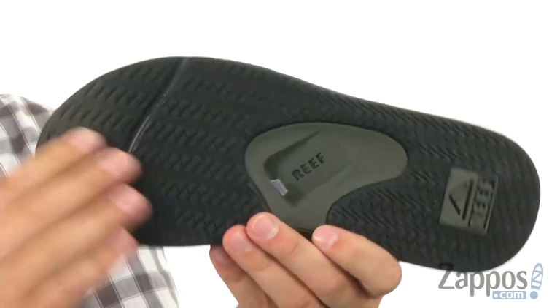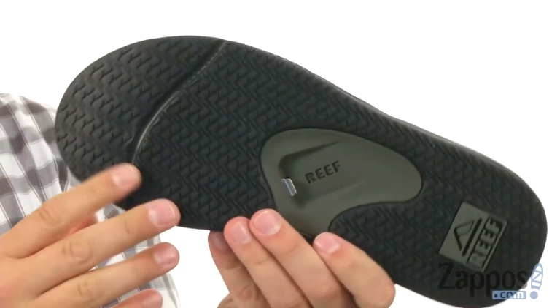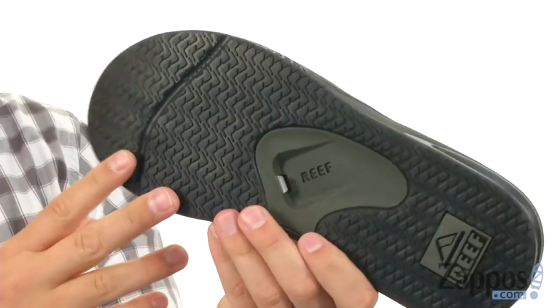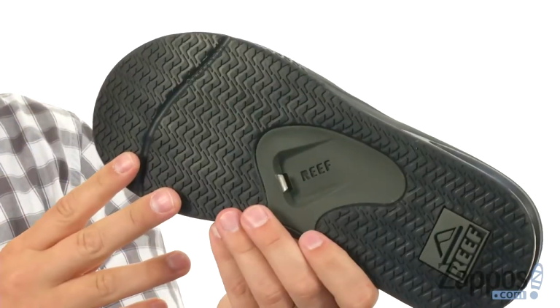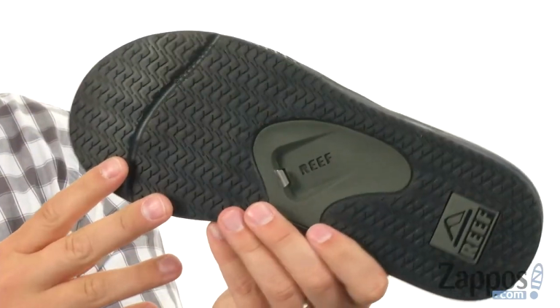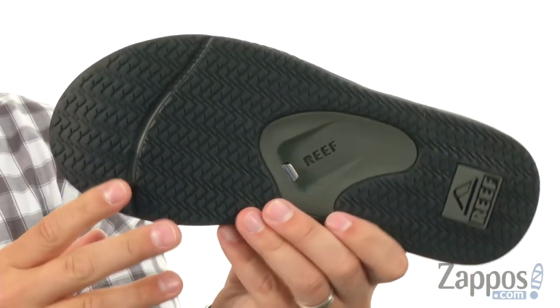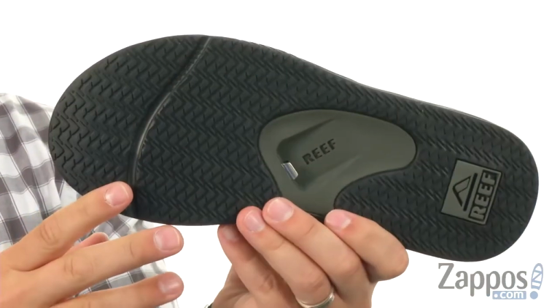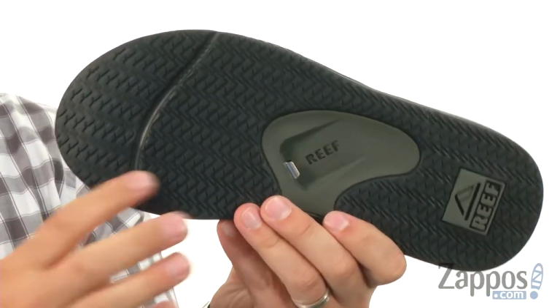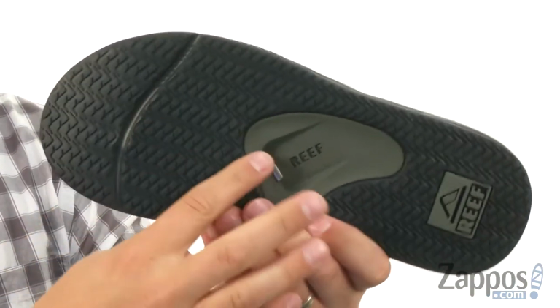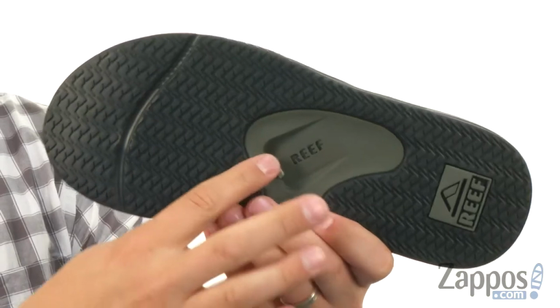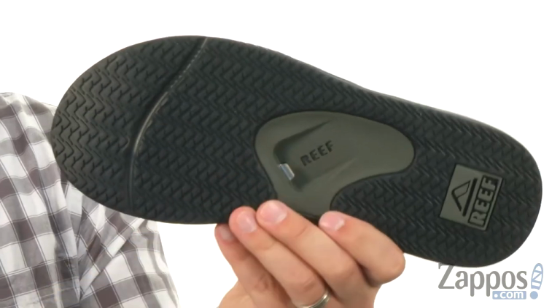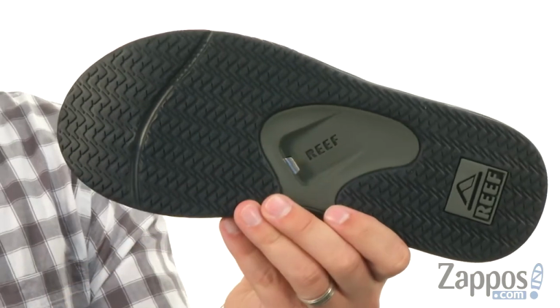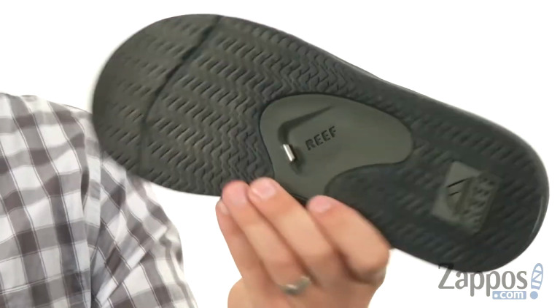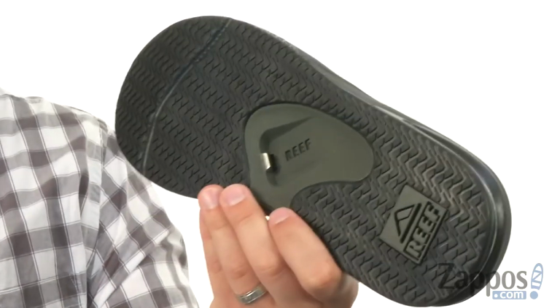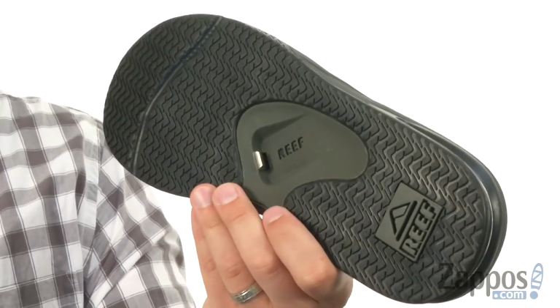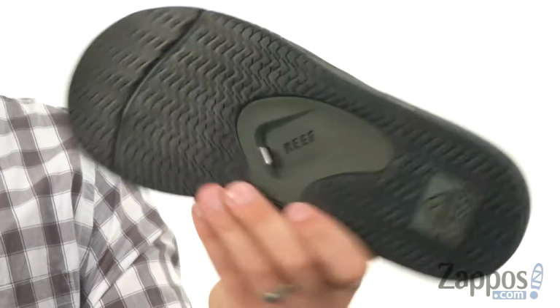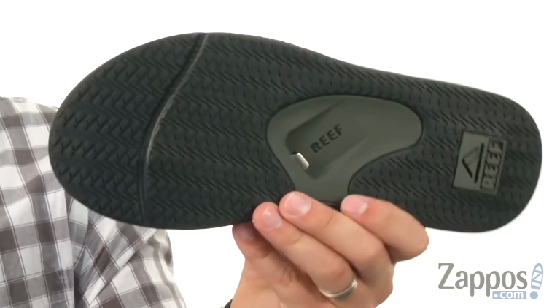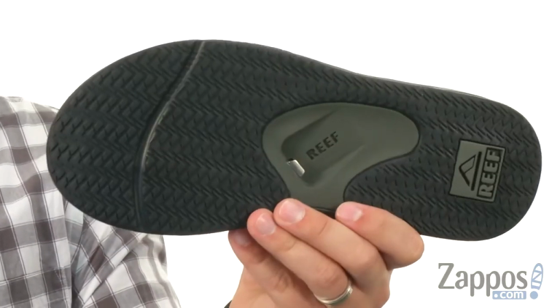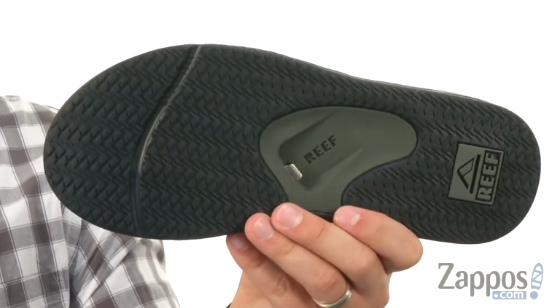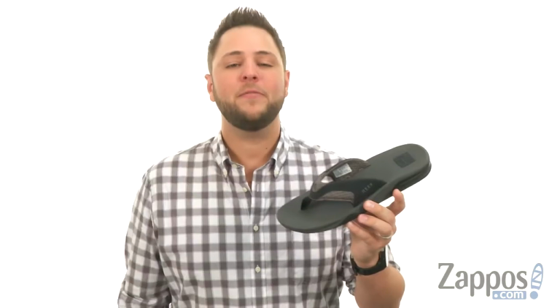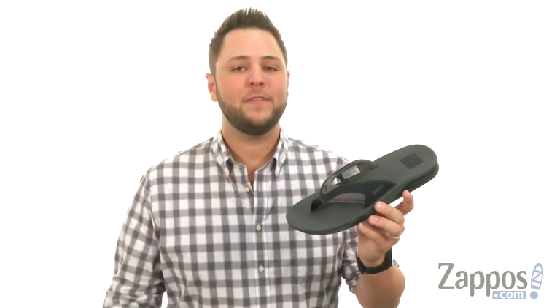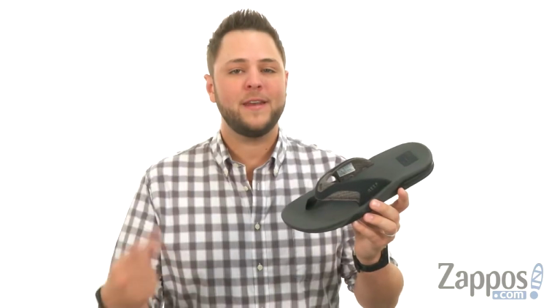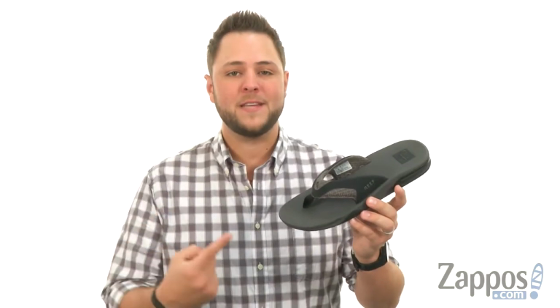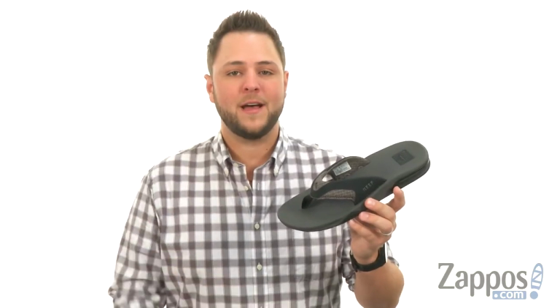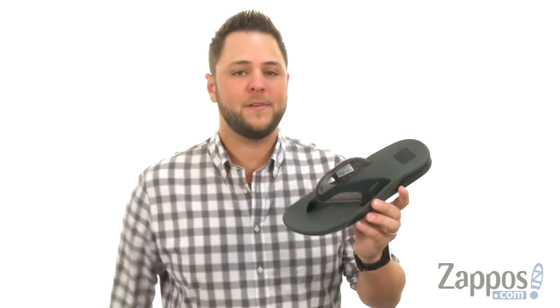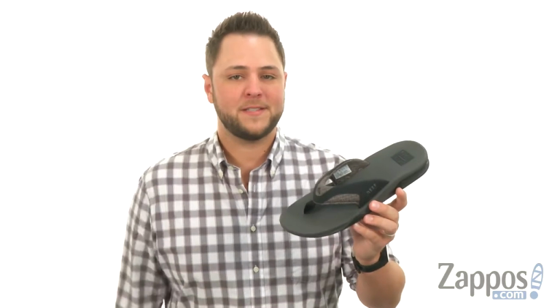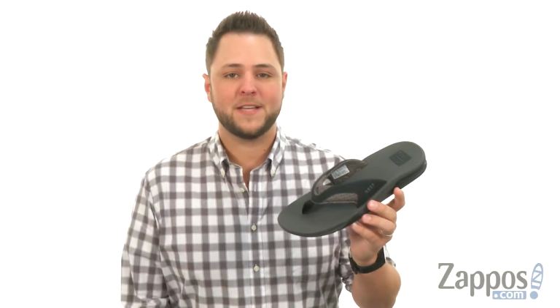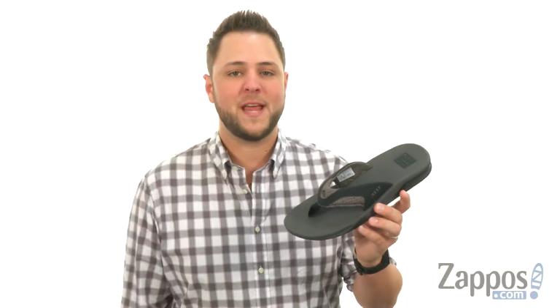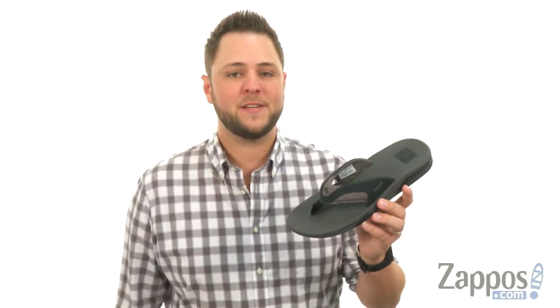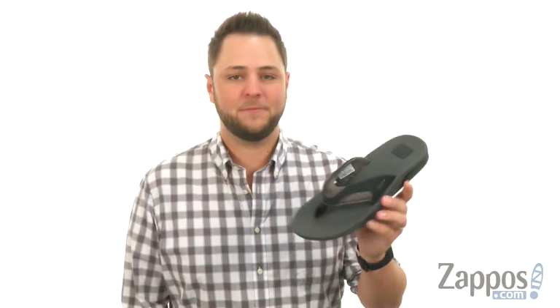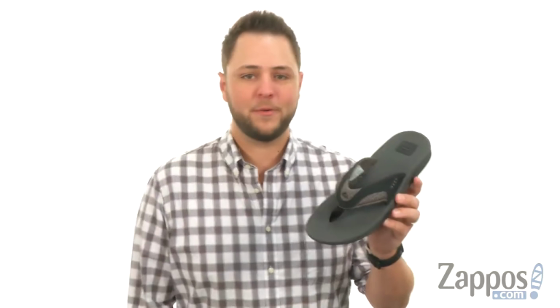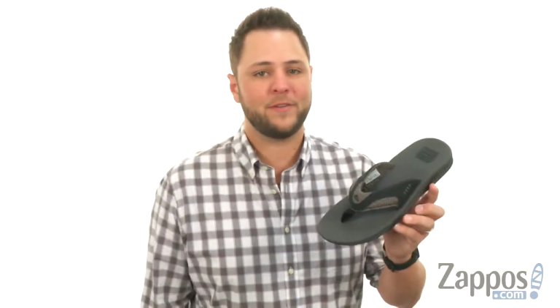You've got that sturdy outsole down here with a bottle opener on it — check that out, super cool. Keep your feet feeling nice and comfy thanks to these awesome sandals from Reef.